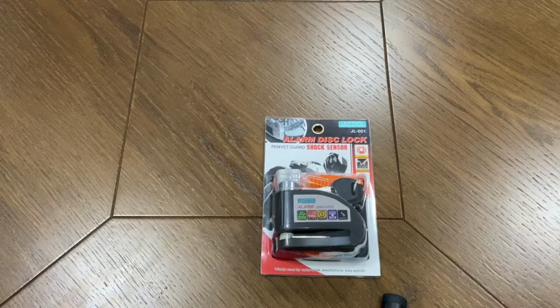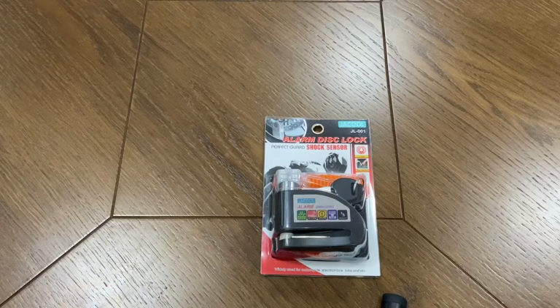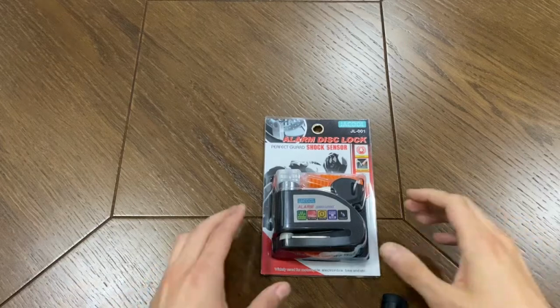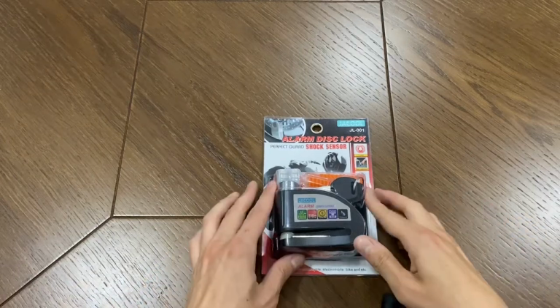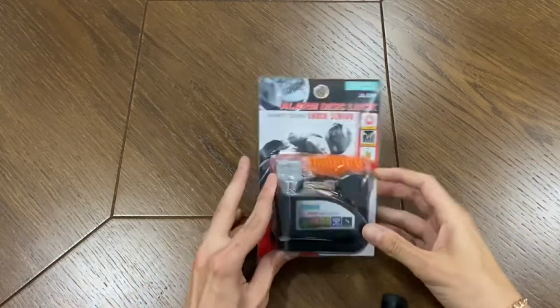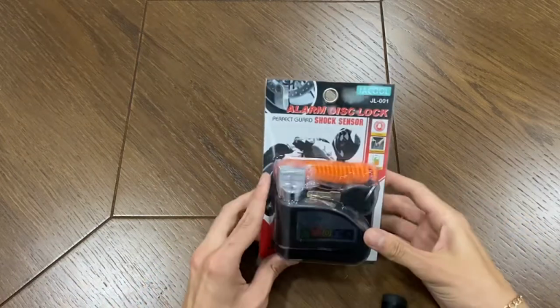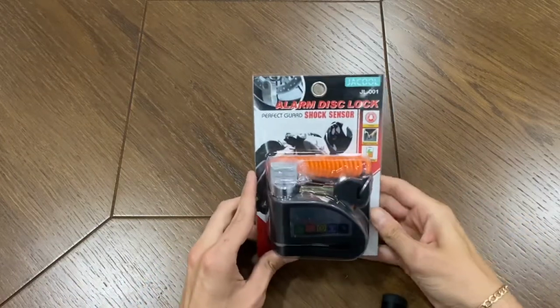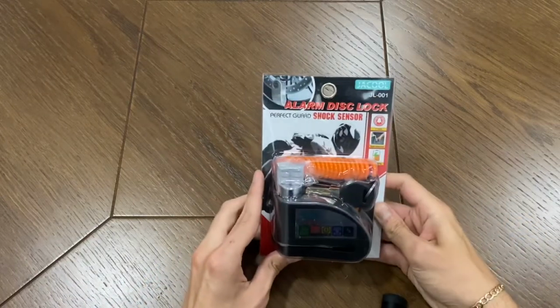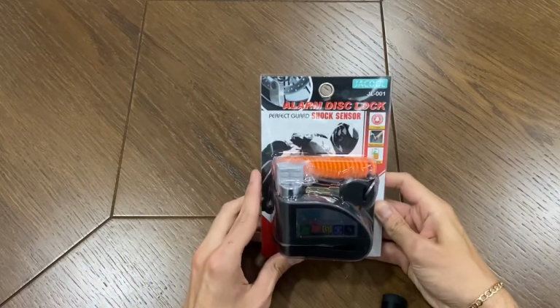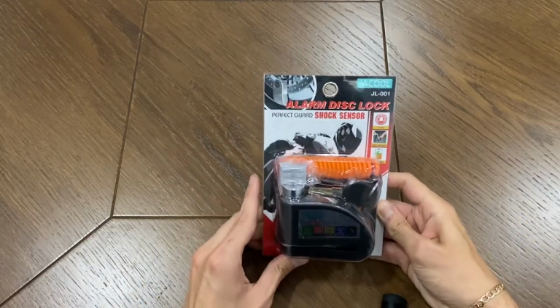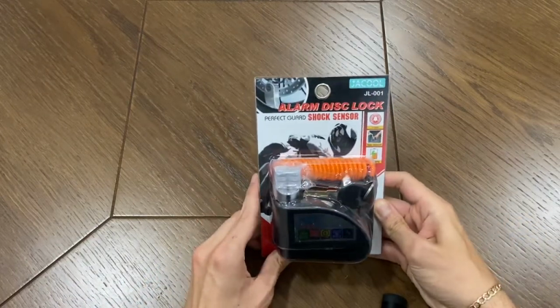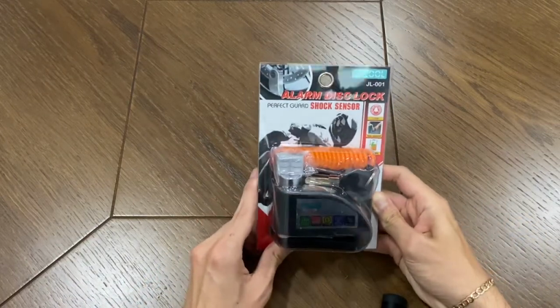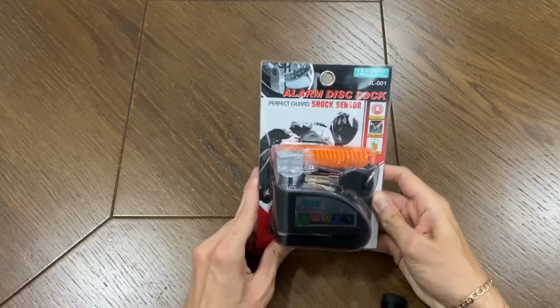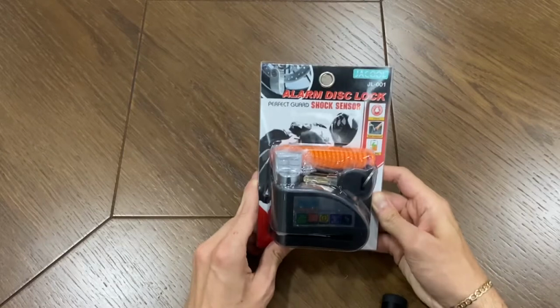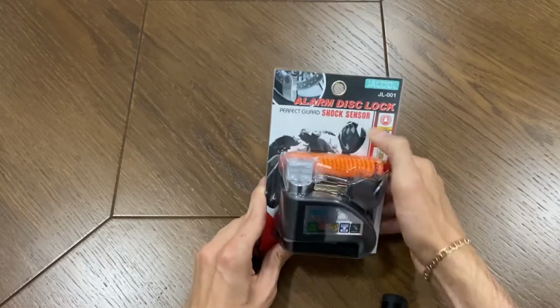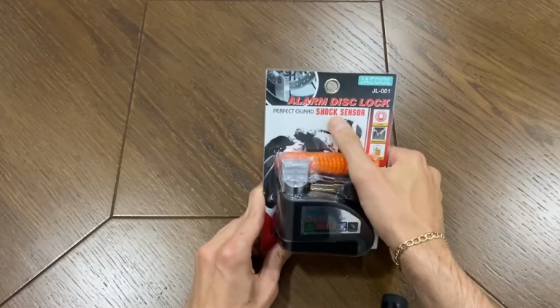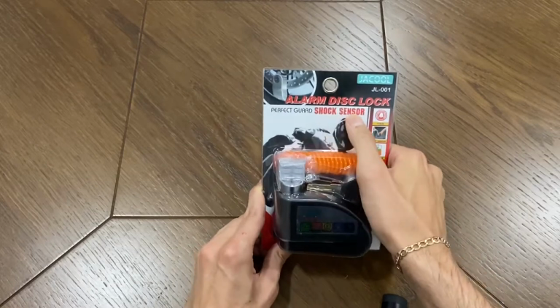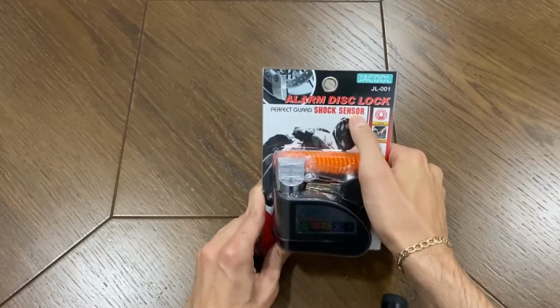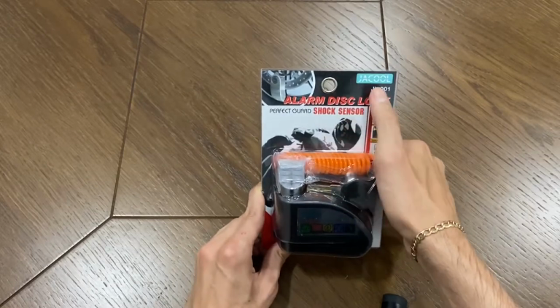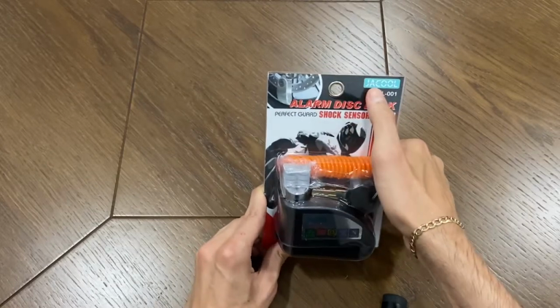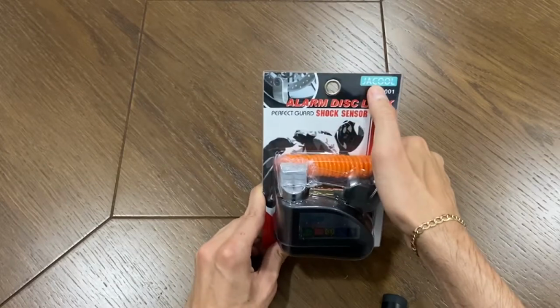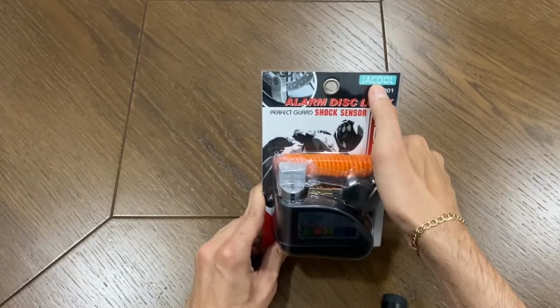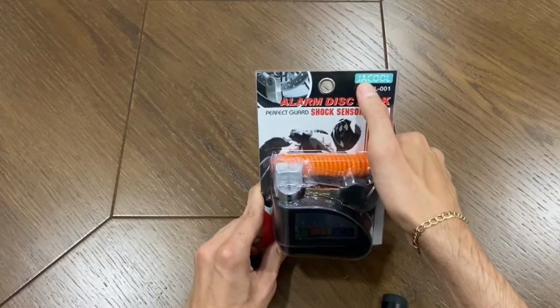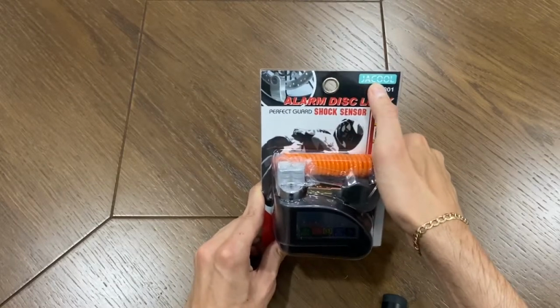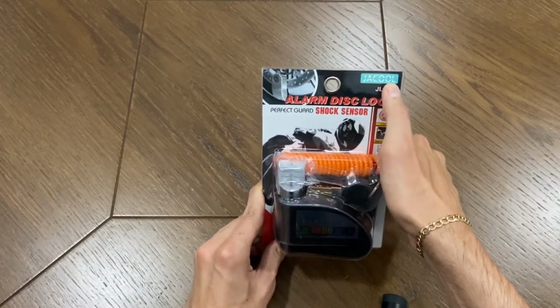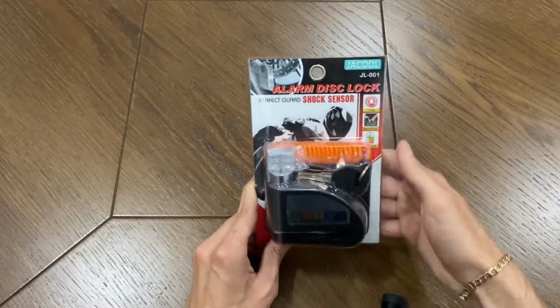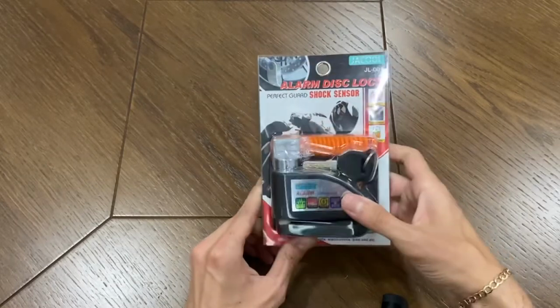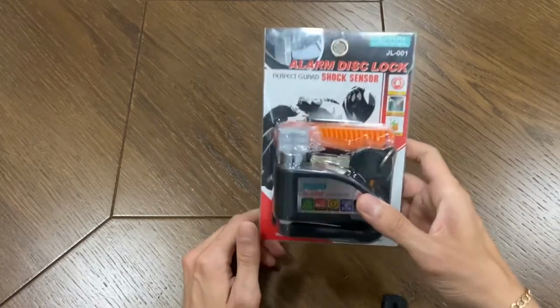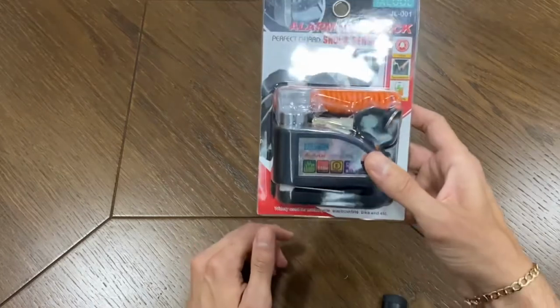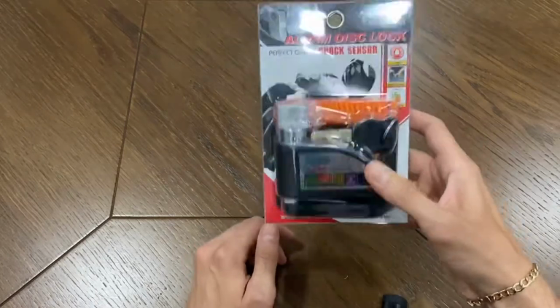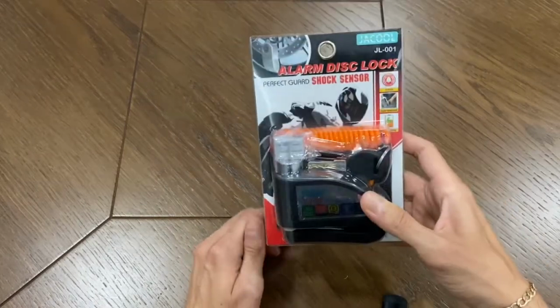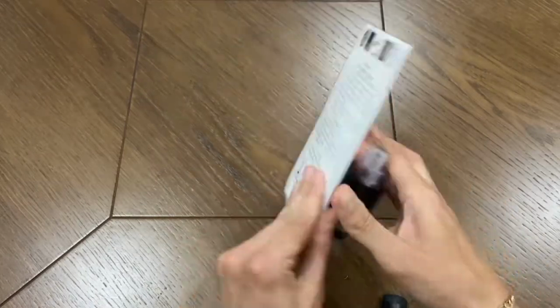Hello guys, welcome back to my channel. Today I'll be unboxing the alarm disc lock shock sensor by the brand Jakul. Let's get started.